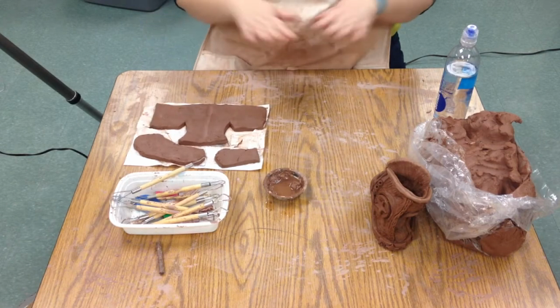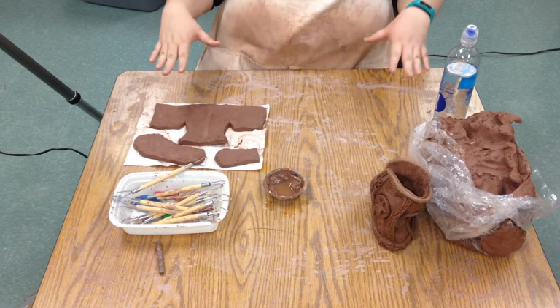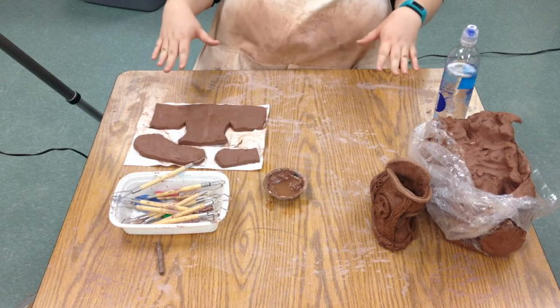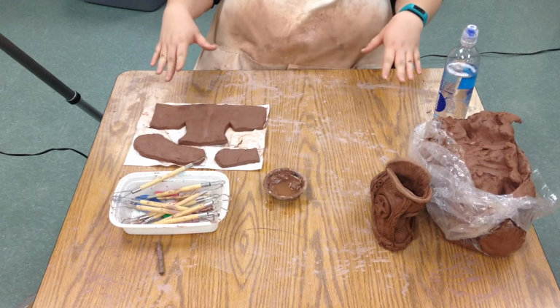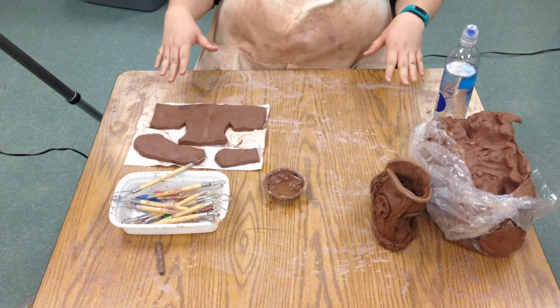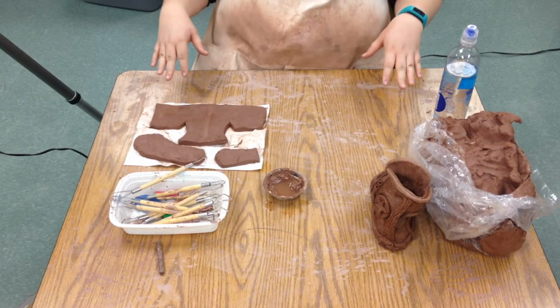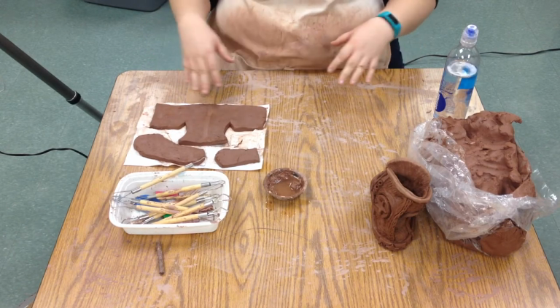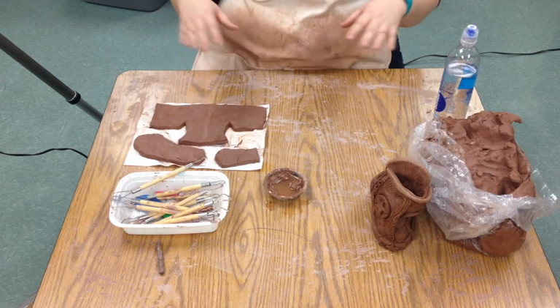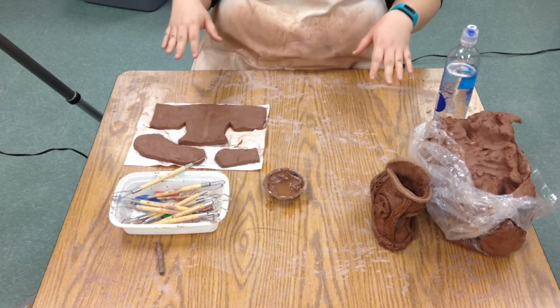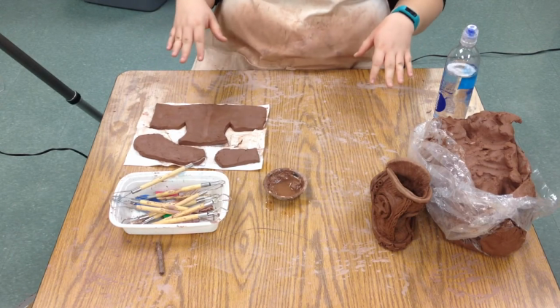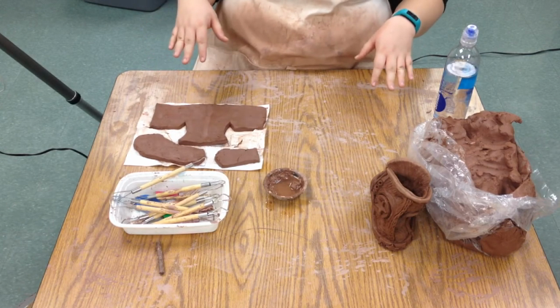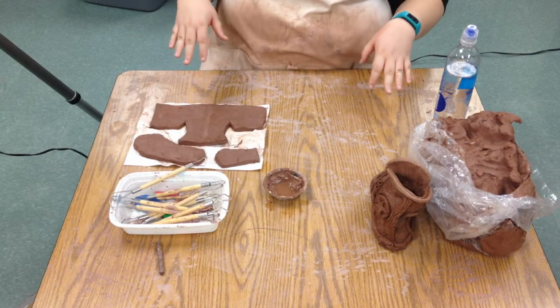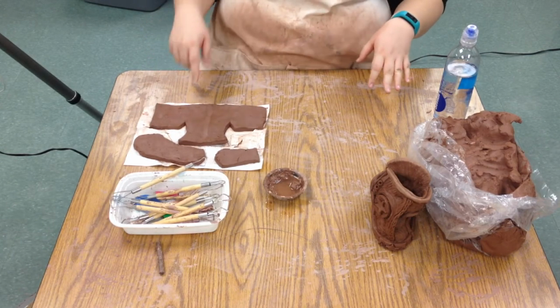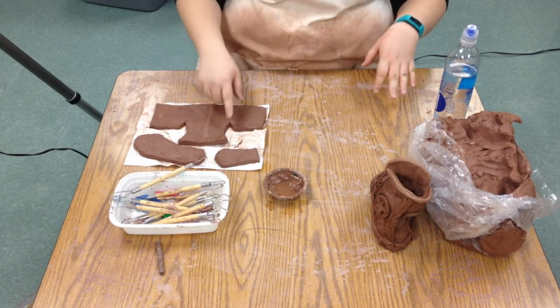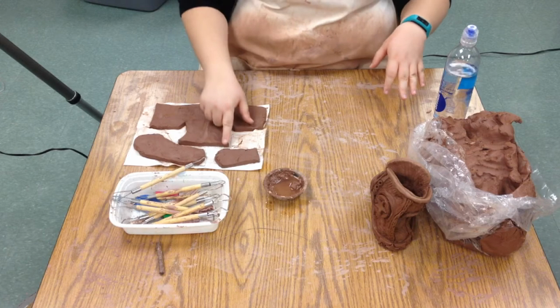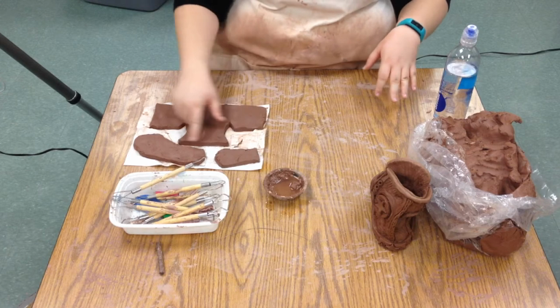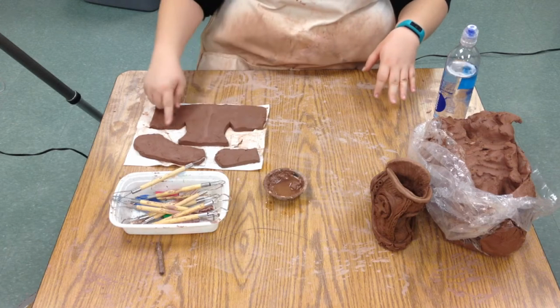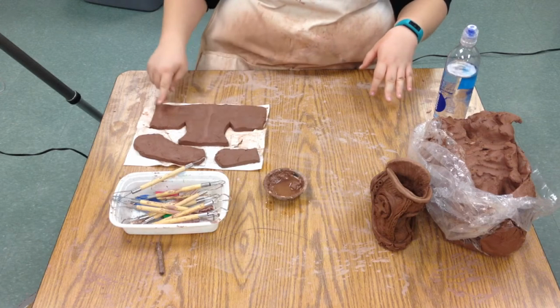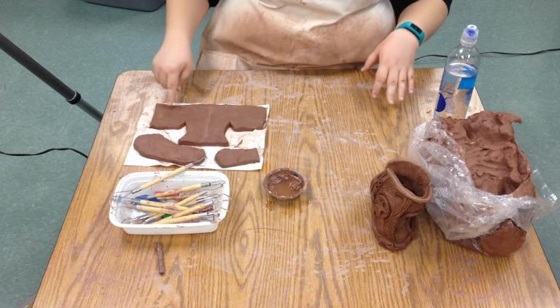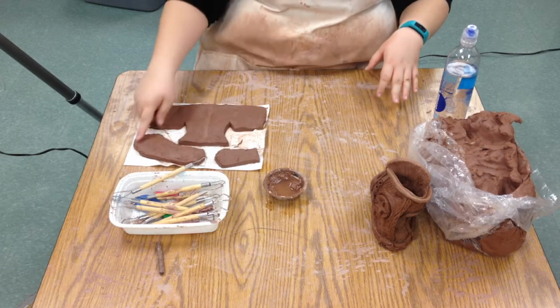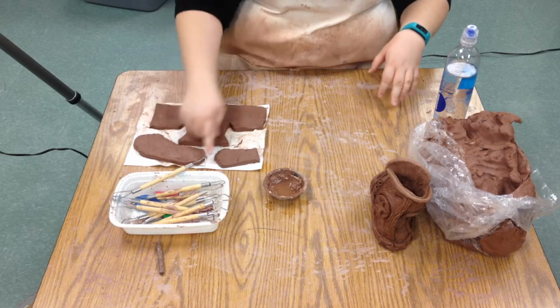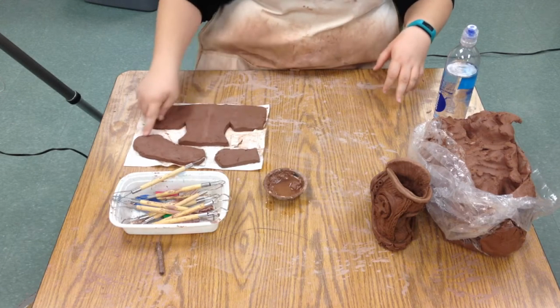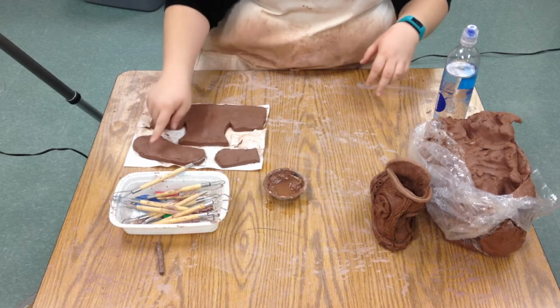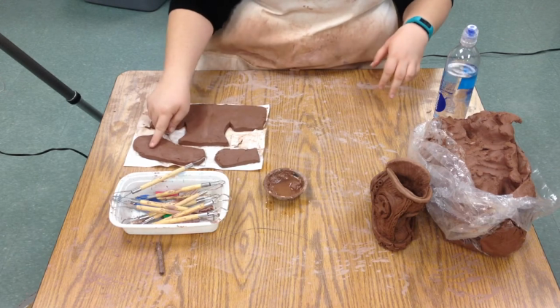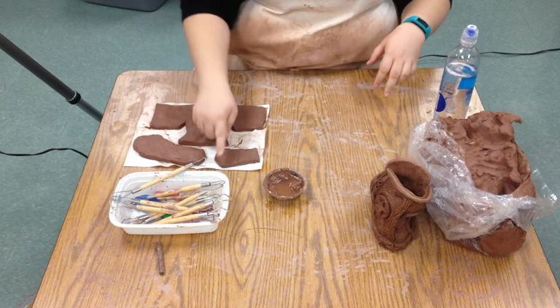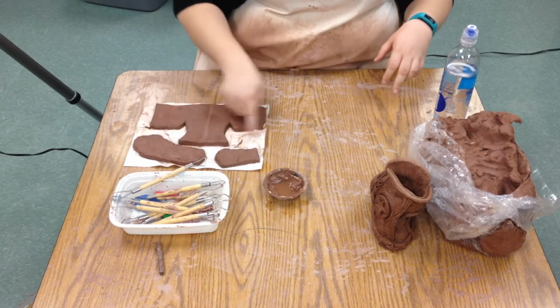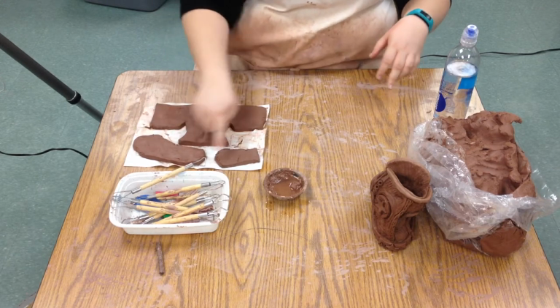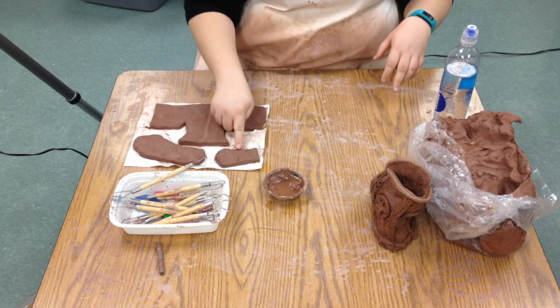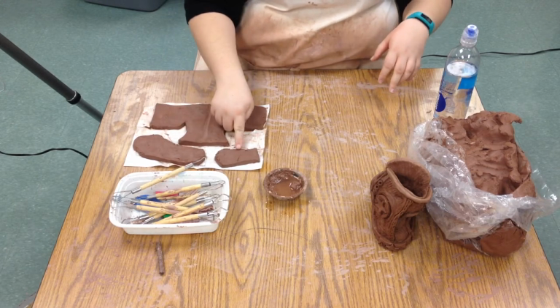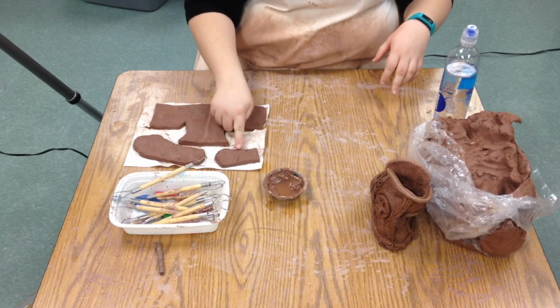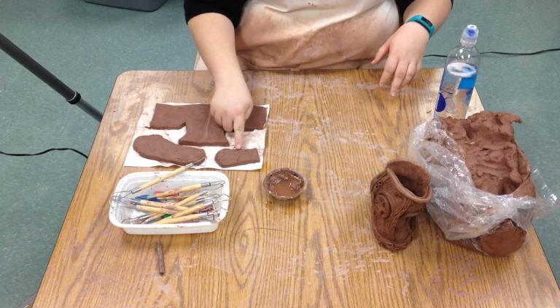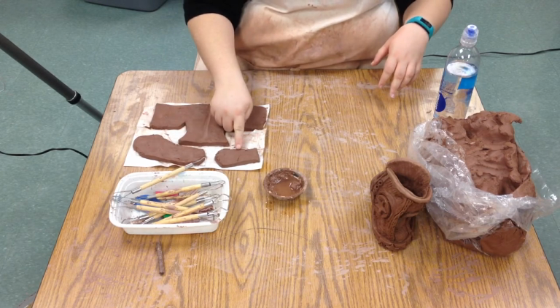What I have here: I took a slab of clay, I took the templates that we have, and I cut out the sides, the sole, and the tongue of the shoe.